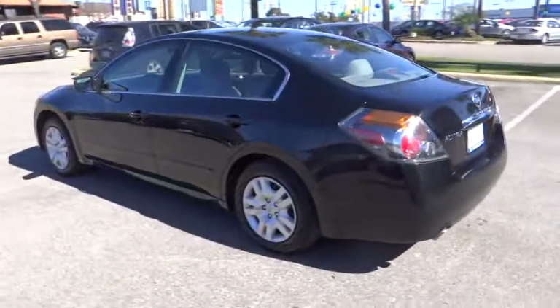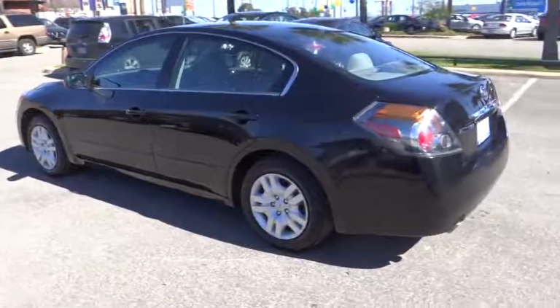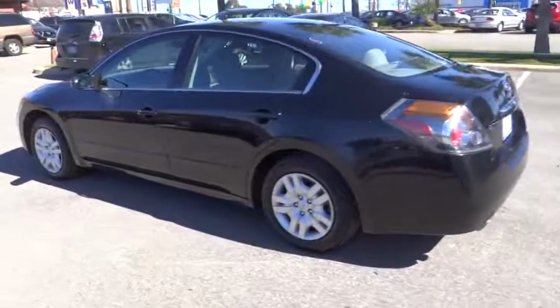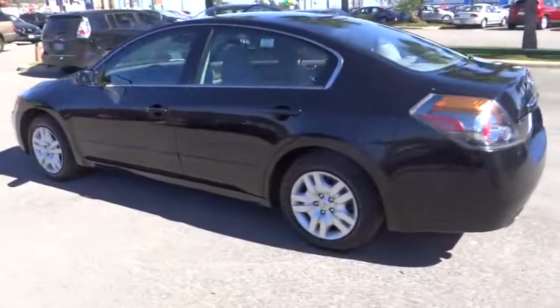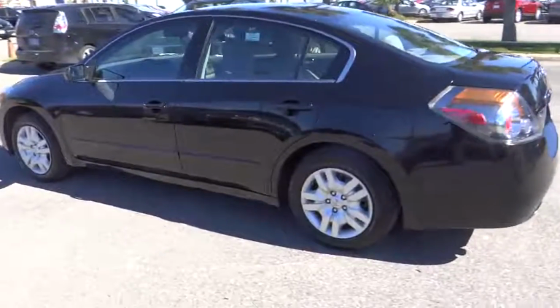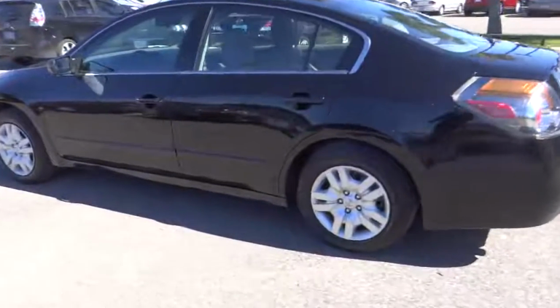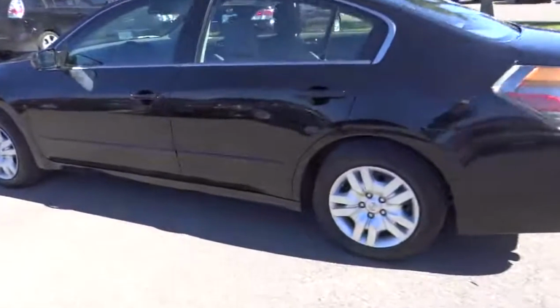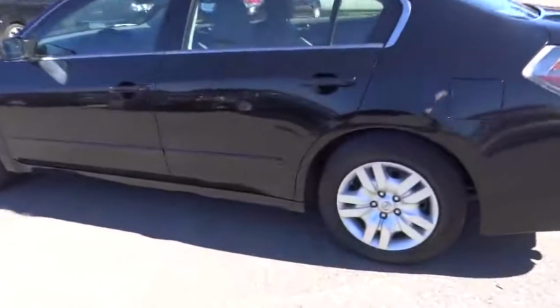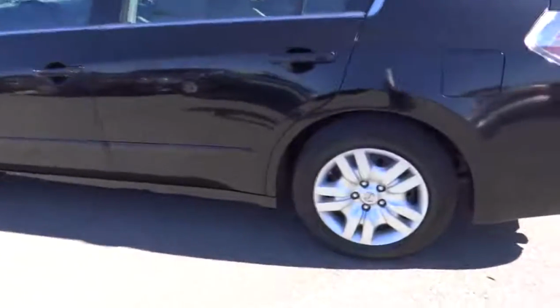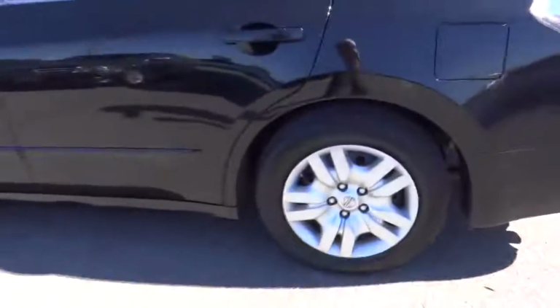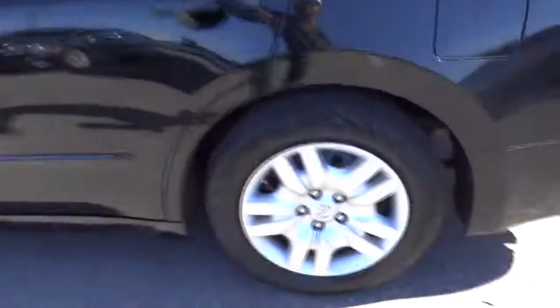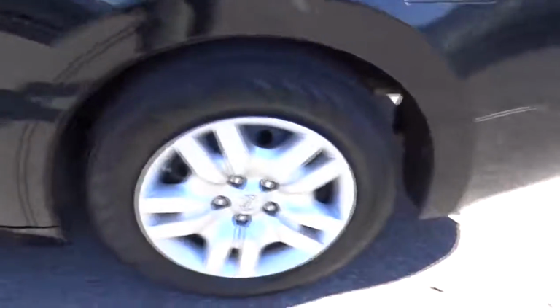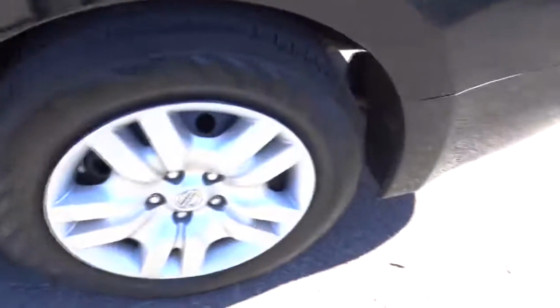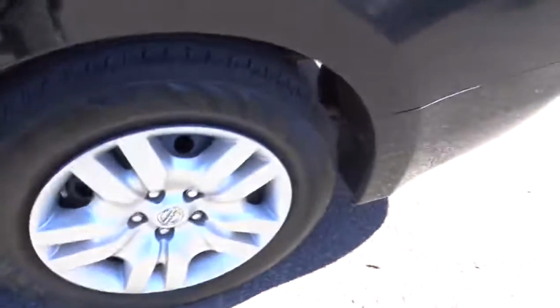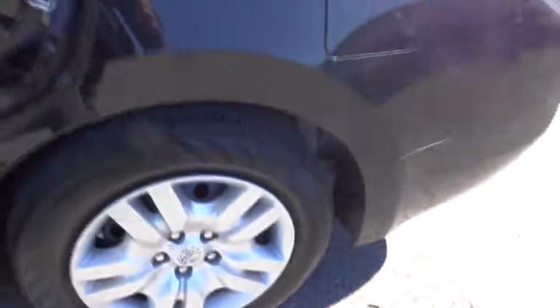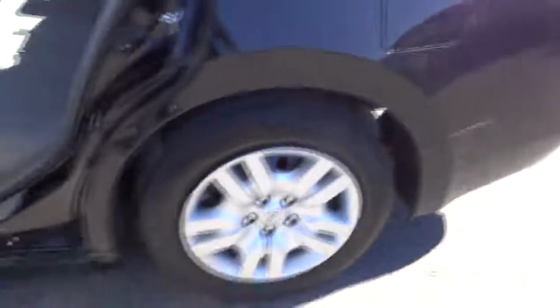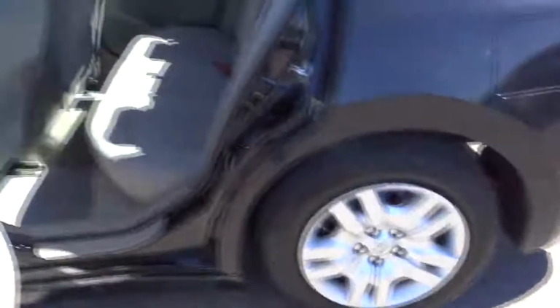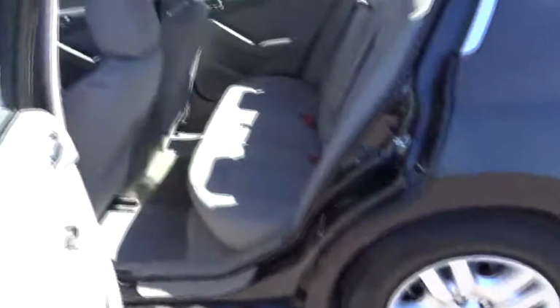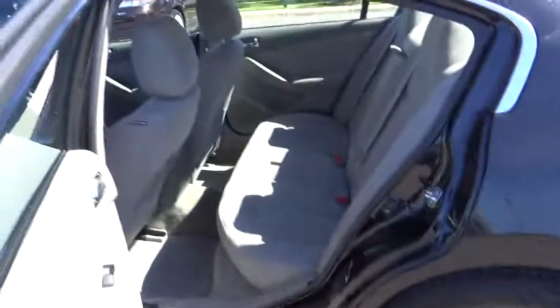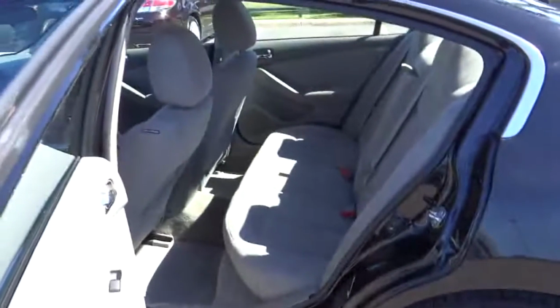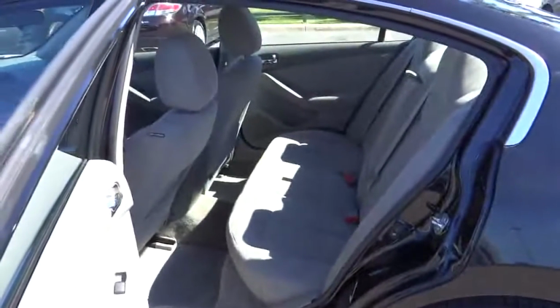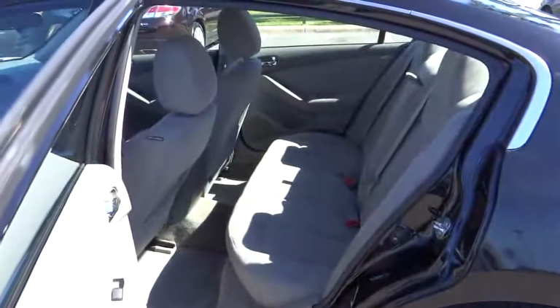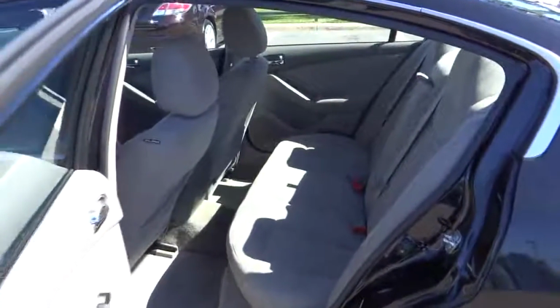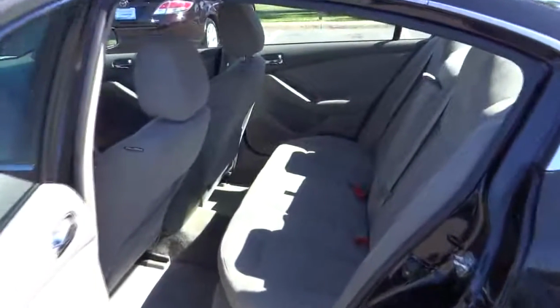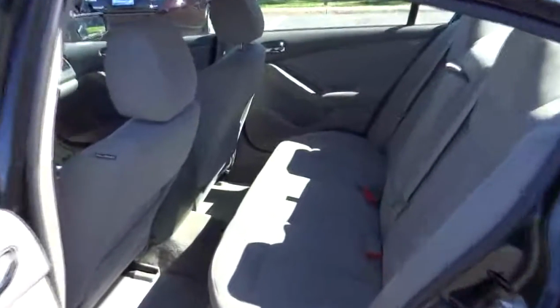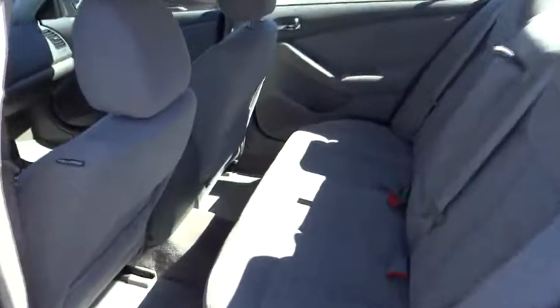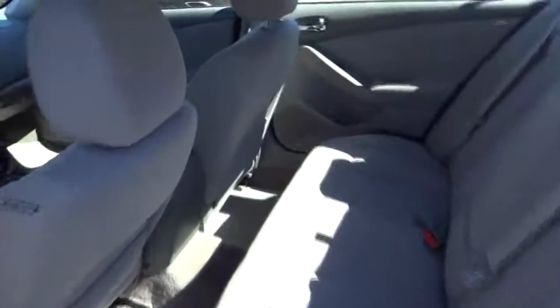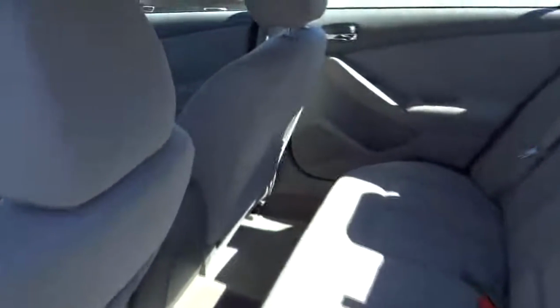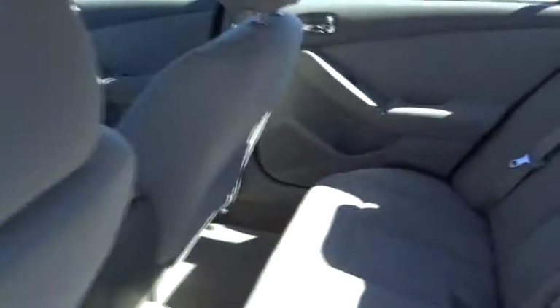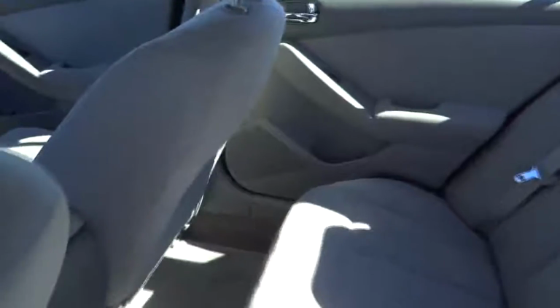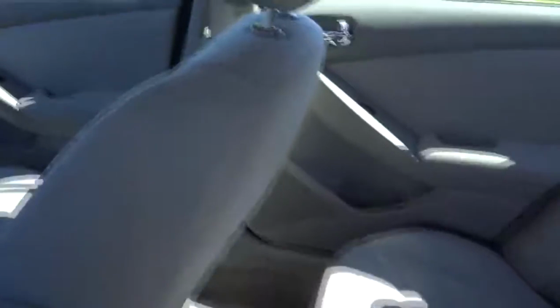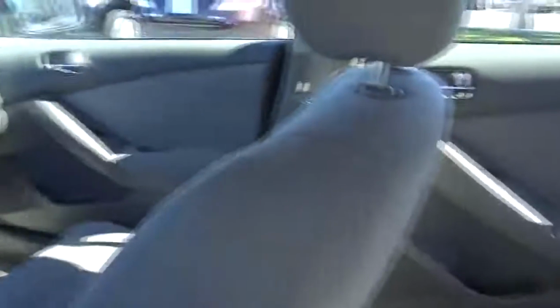Anti-lock braking system, traction control, stability control, air conditioning, power steering, adjustable steering wheel, keyless entry, four-wheel disc brakes, cruise control, keyless start.